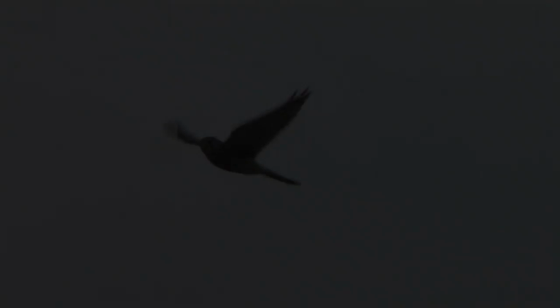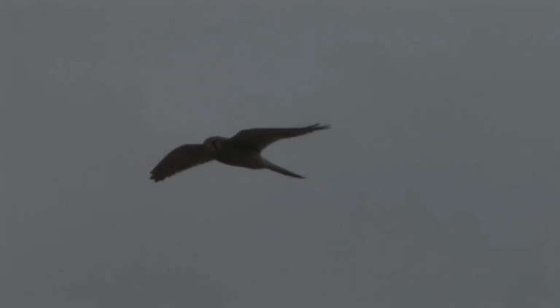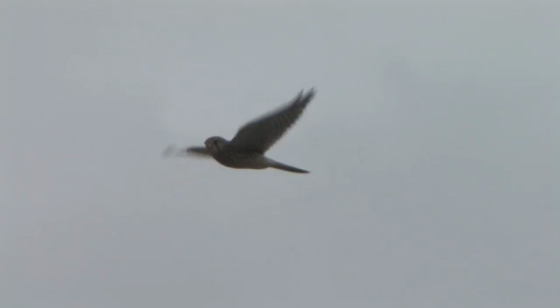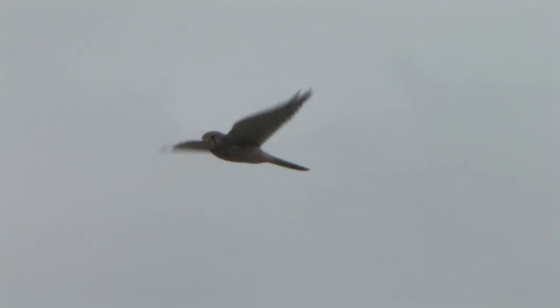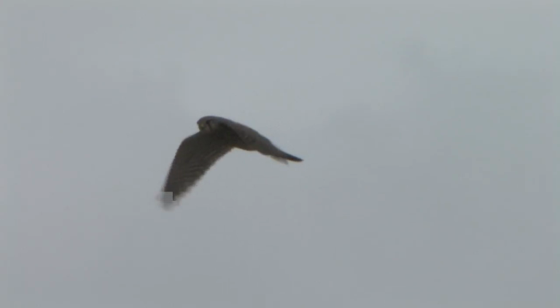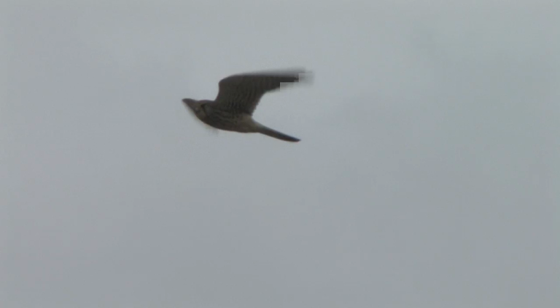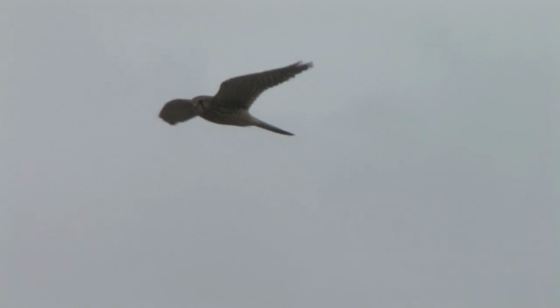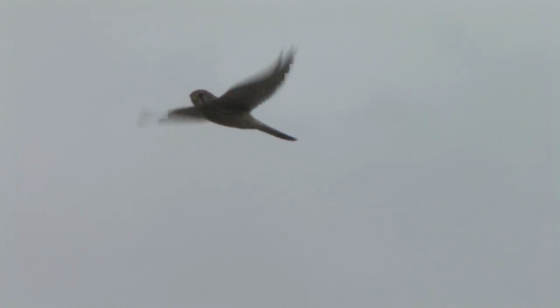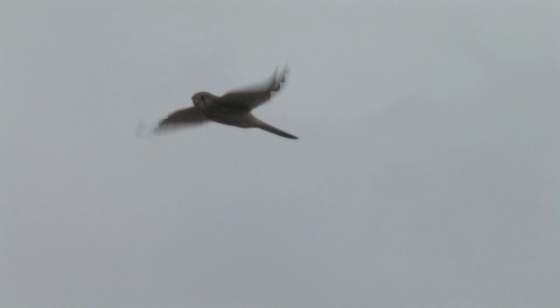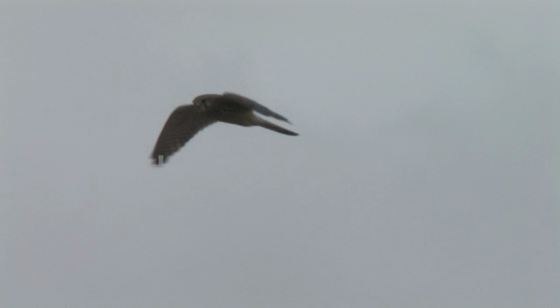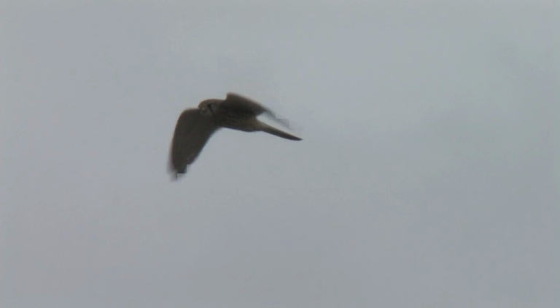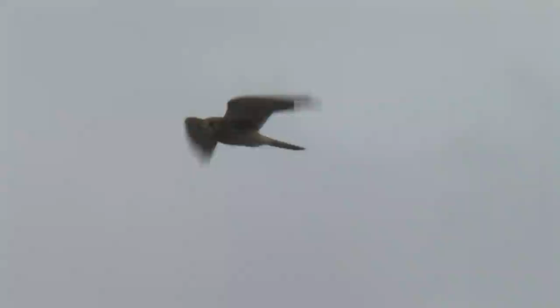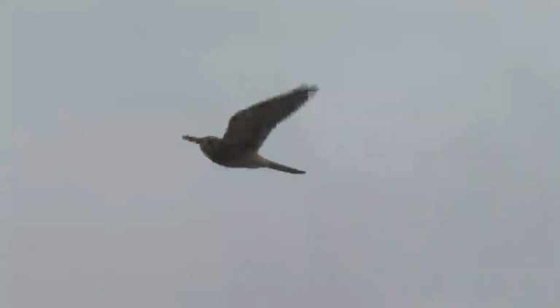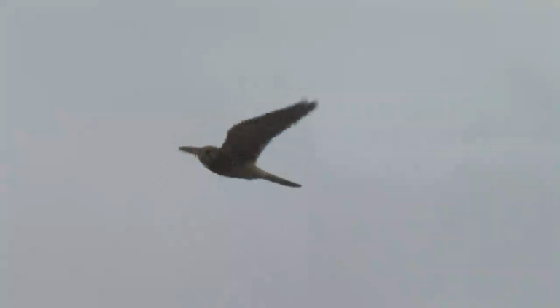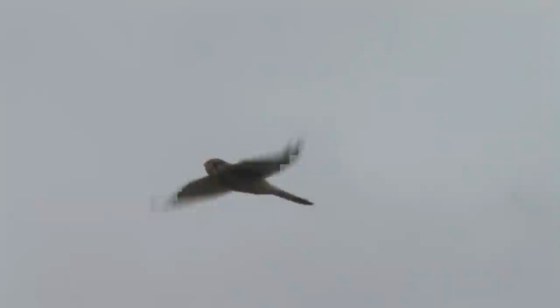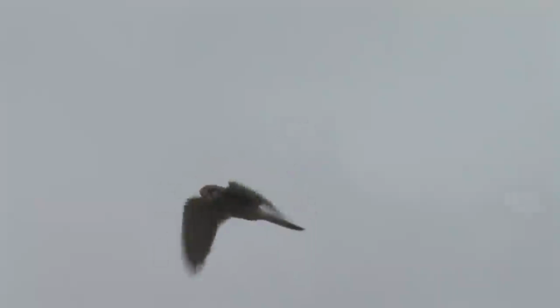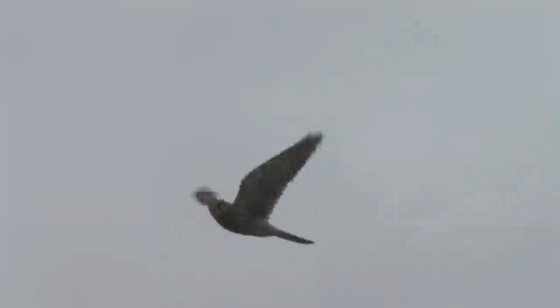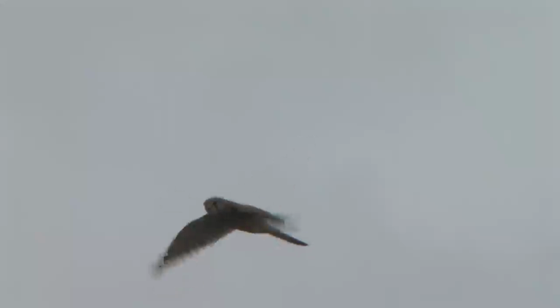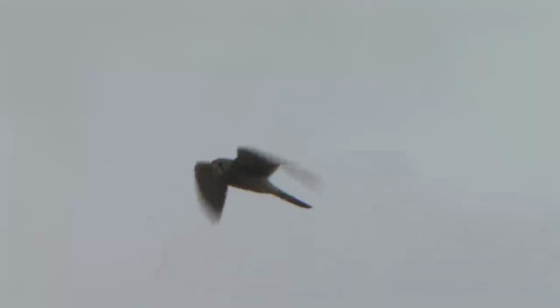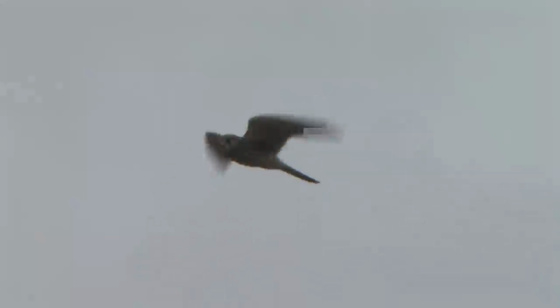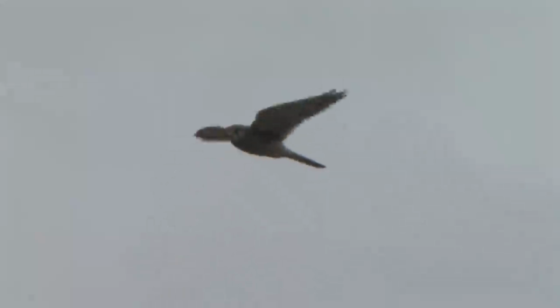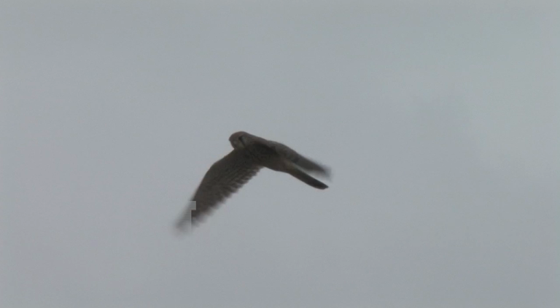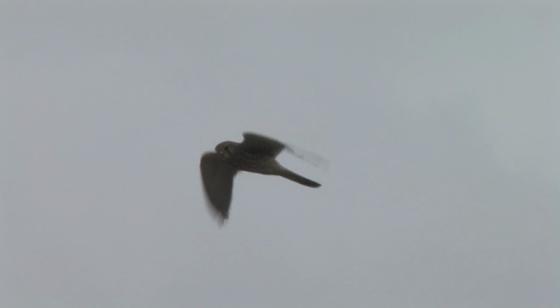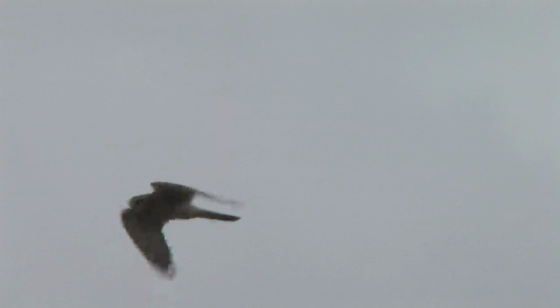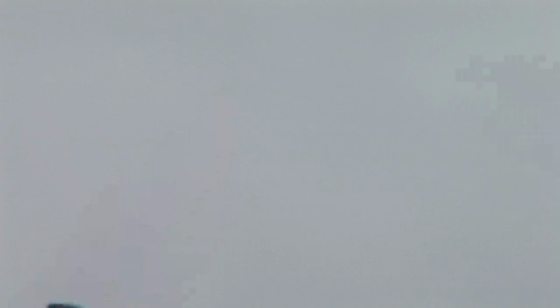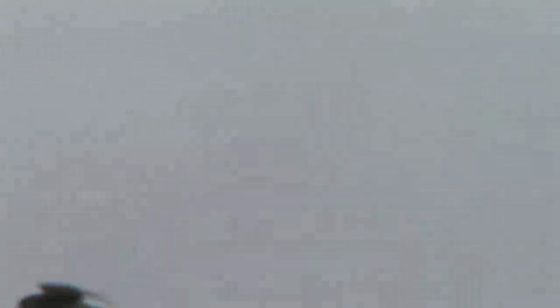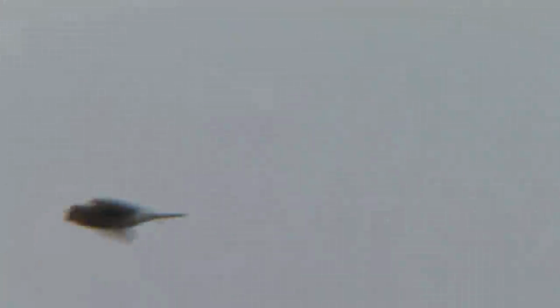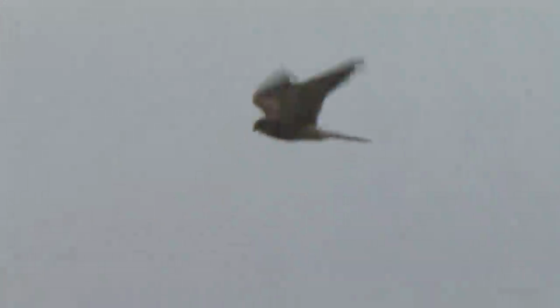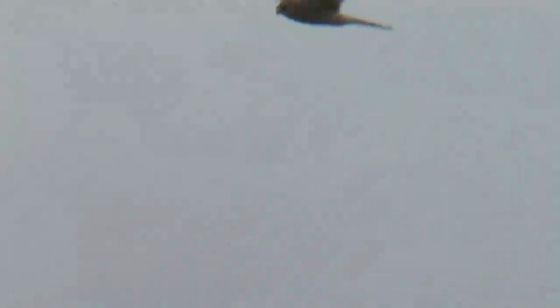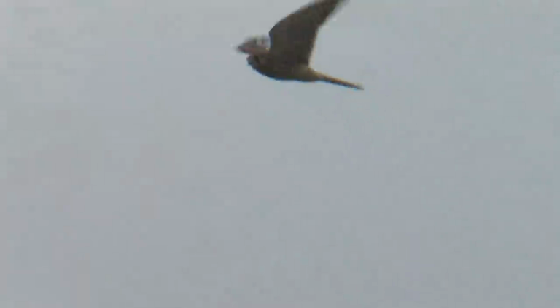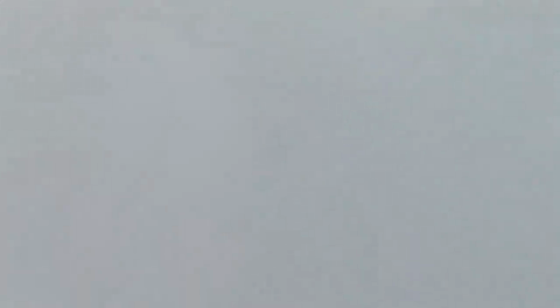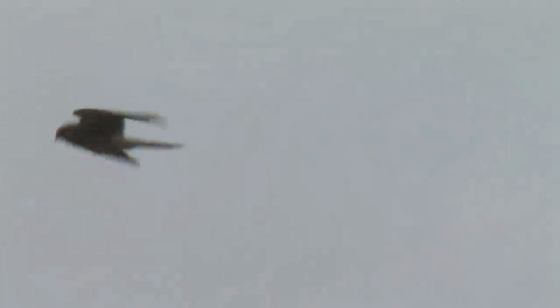Kestrel is possibly the most familiar of our raptors — the motorway hawk. It is a medium-sized falcon with longish wings and long tail, giving an overall elegant appearance with light and buoyant flight.